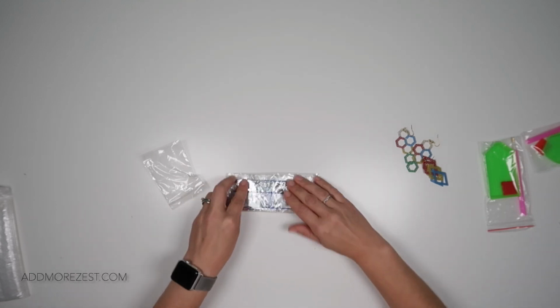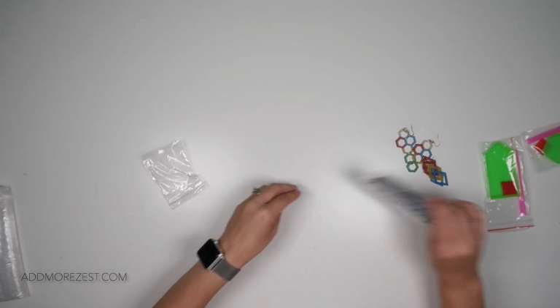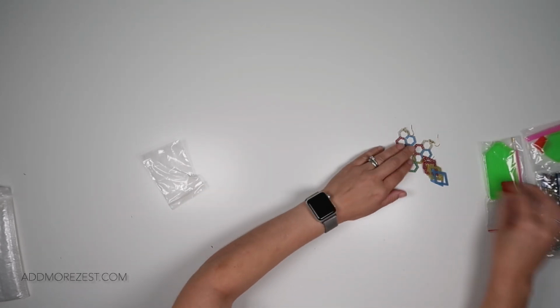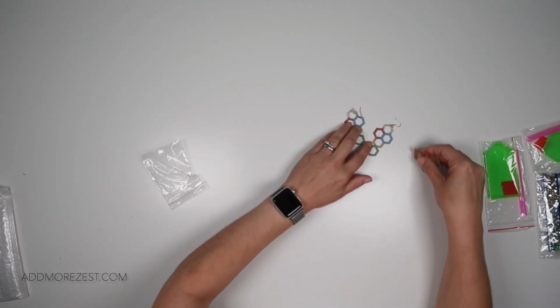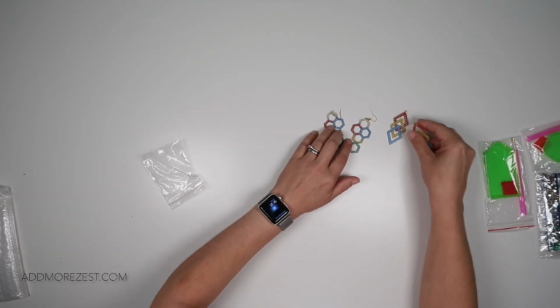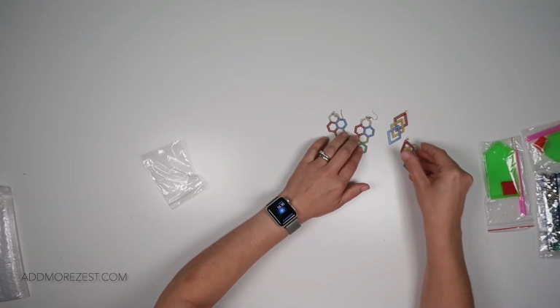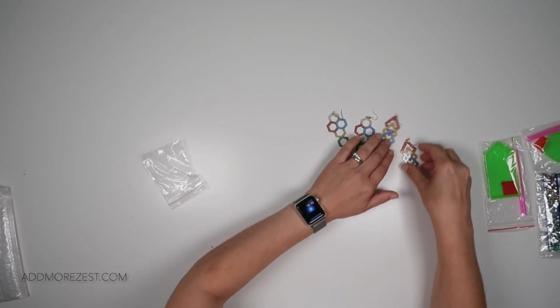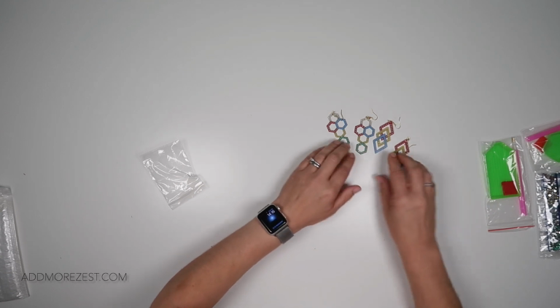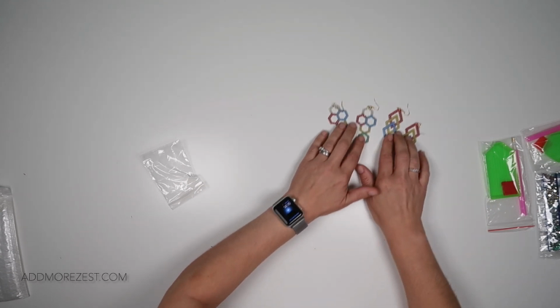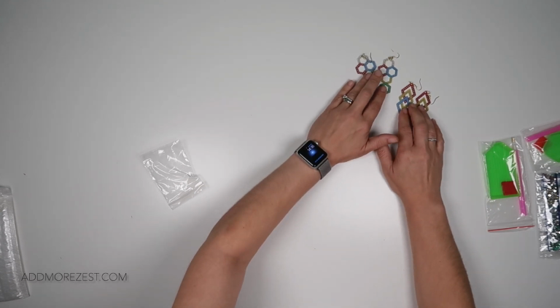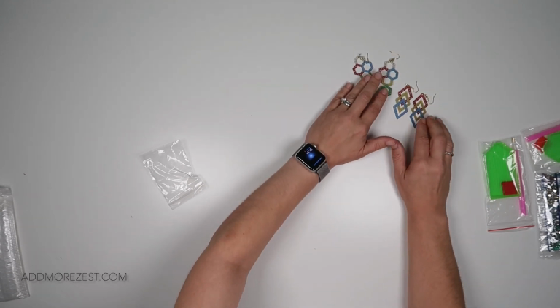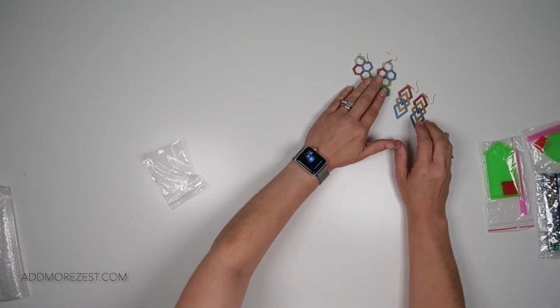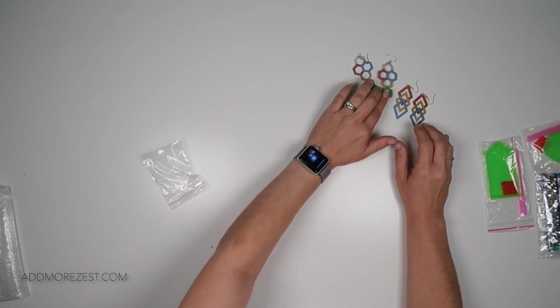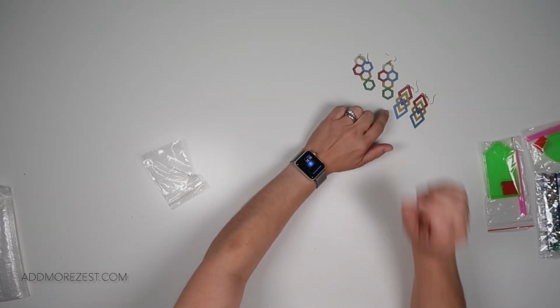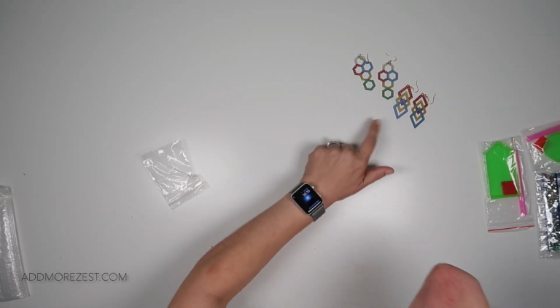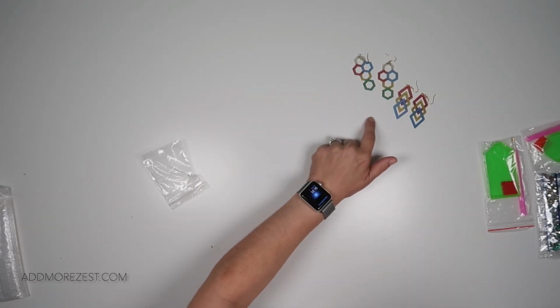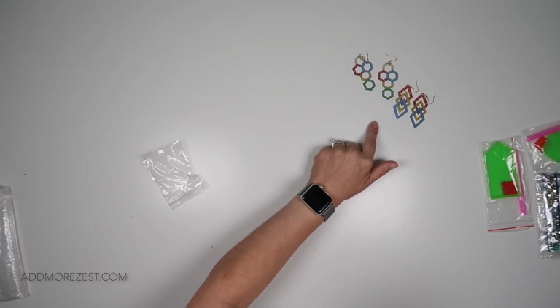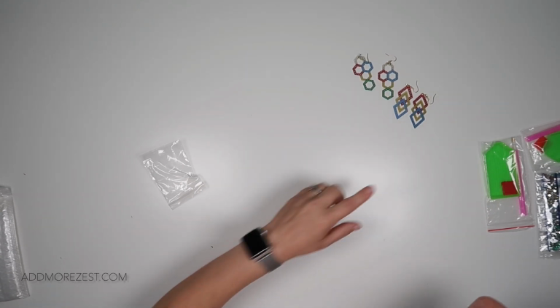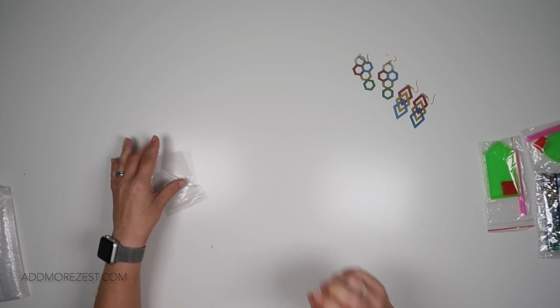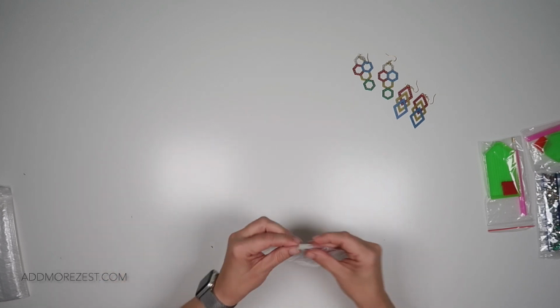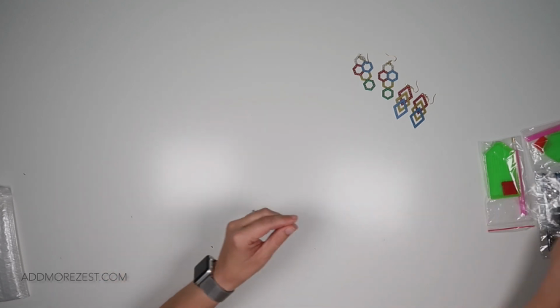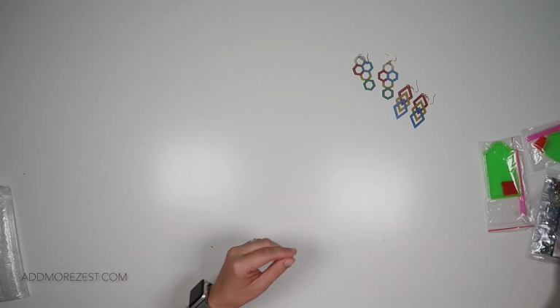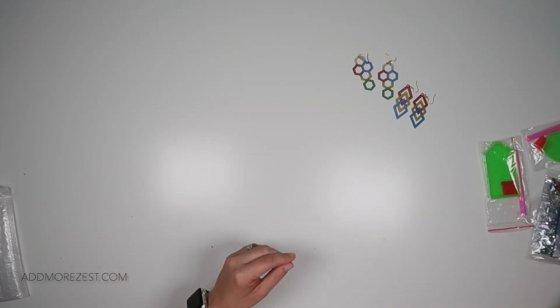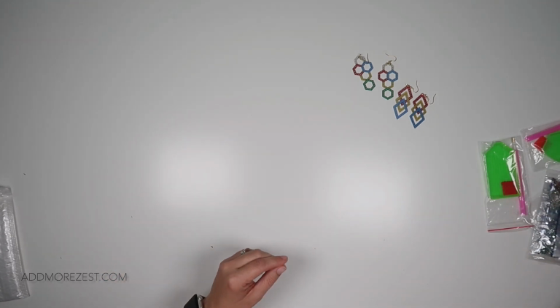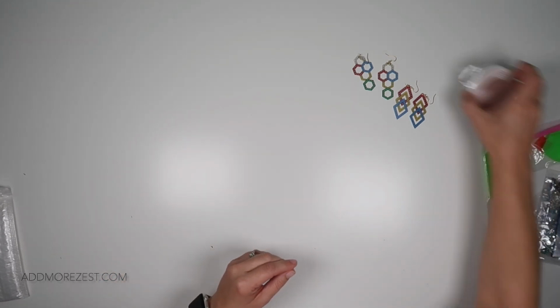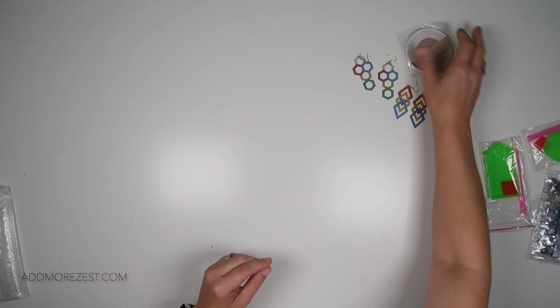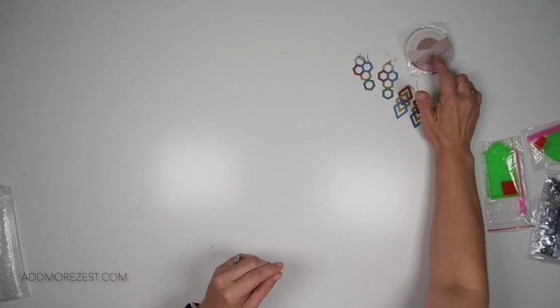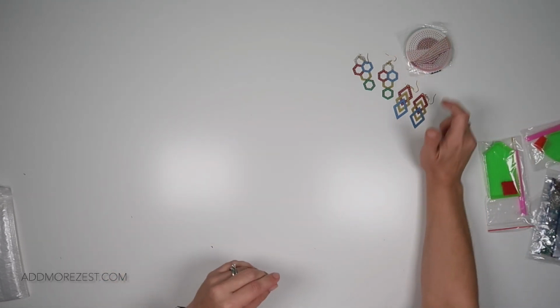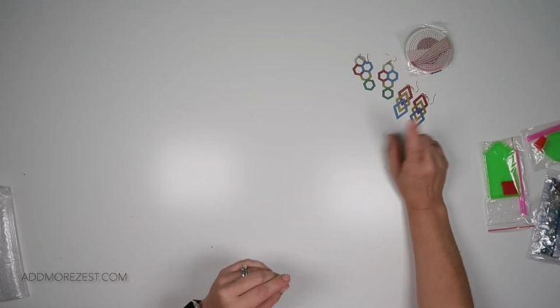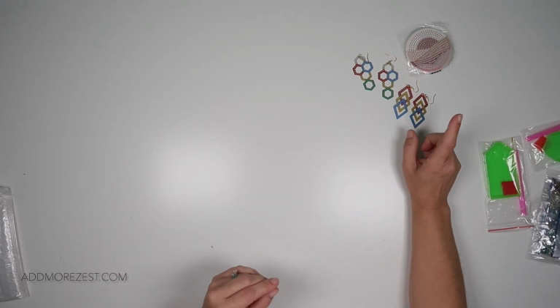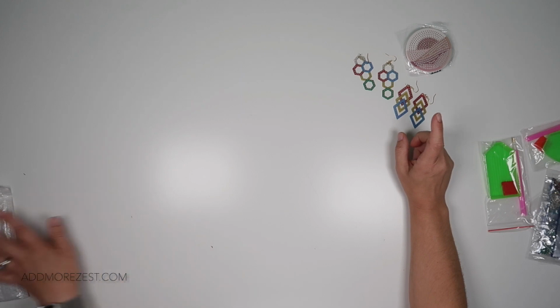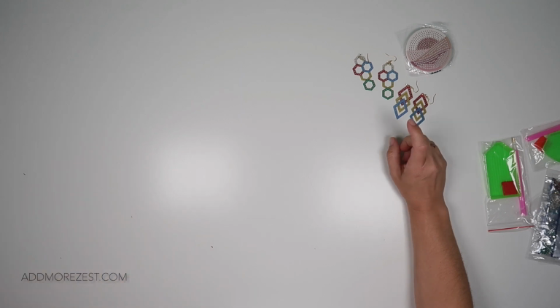I thought they were absolutely adorable and definitely very, very different. They're quite a quick project, as well as the mirror, so they end up being quite nice, quick projects.